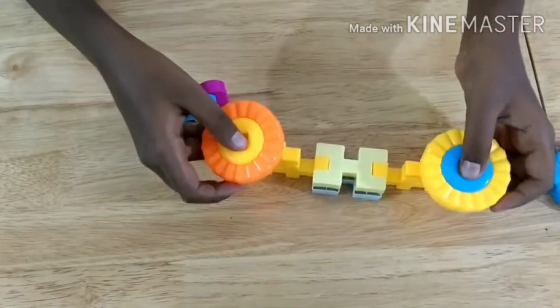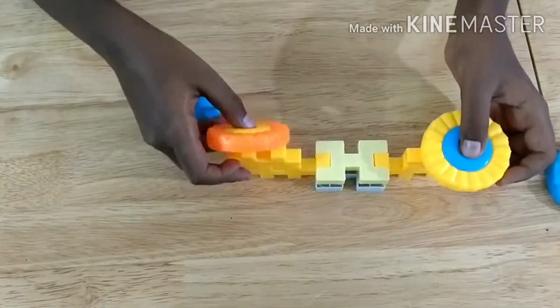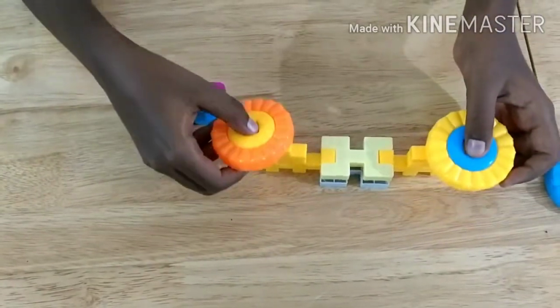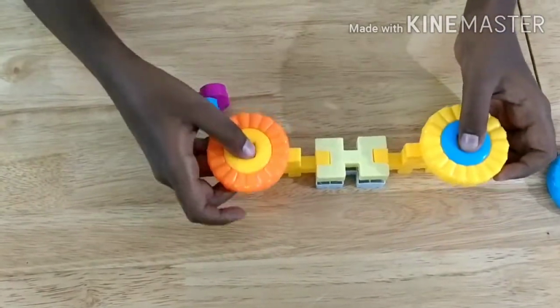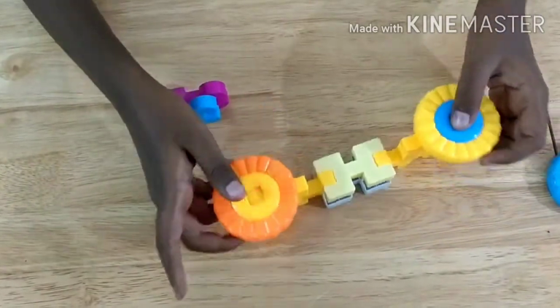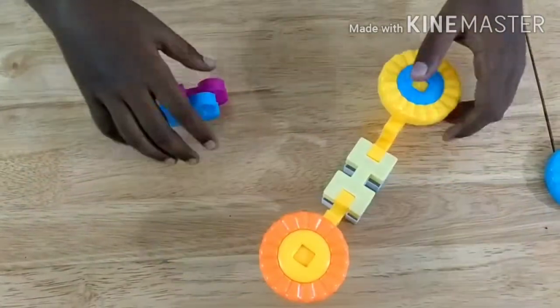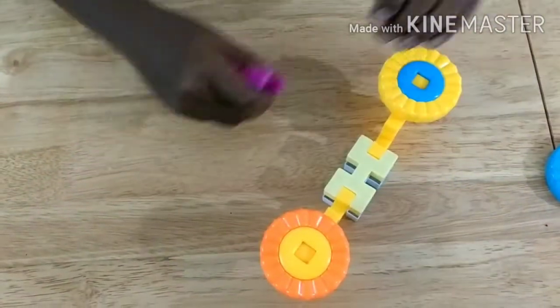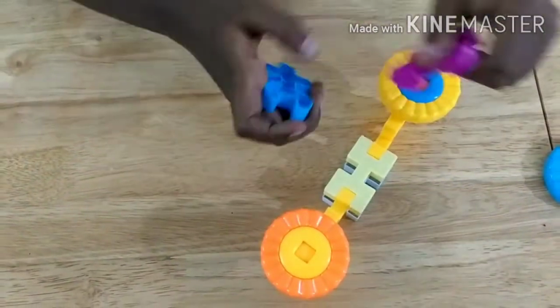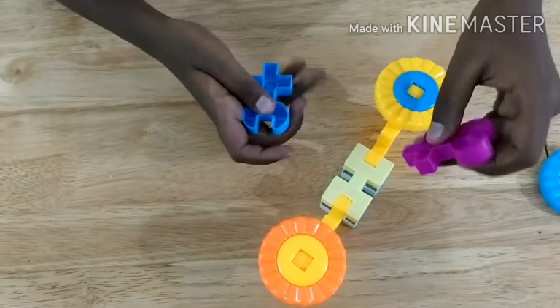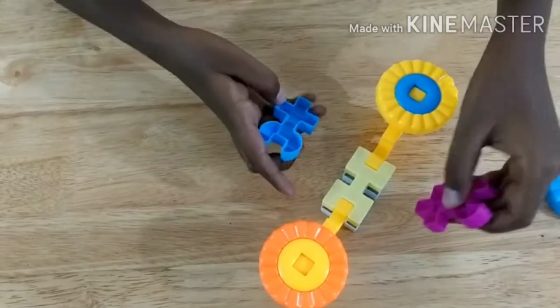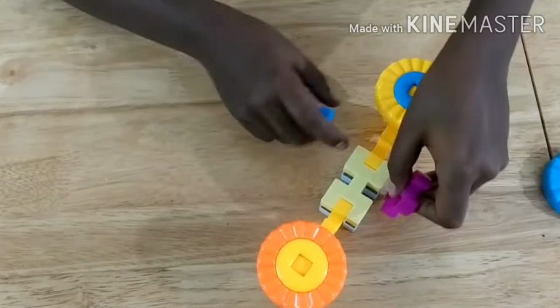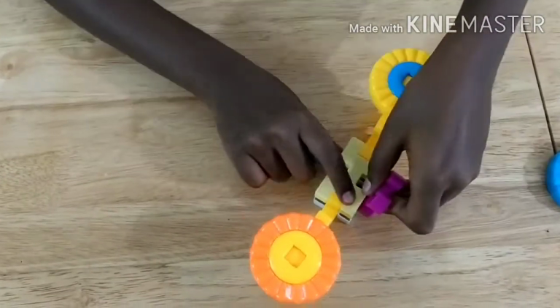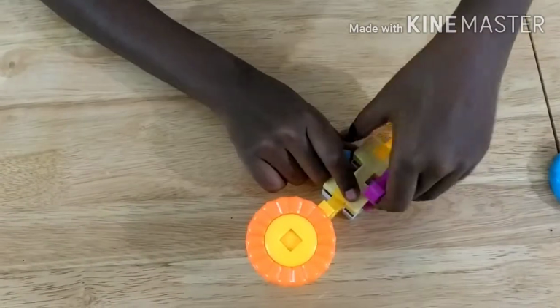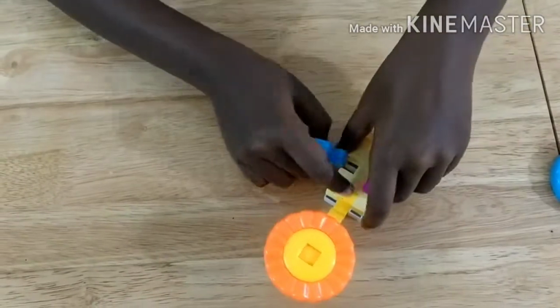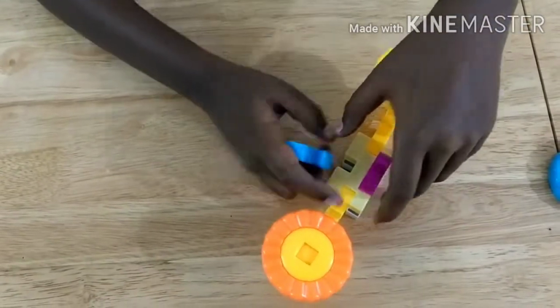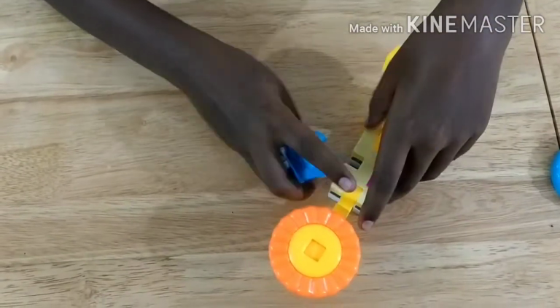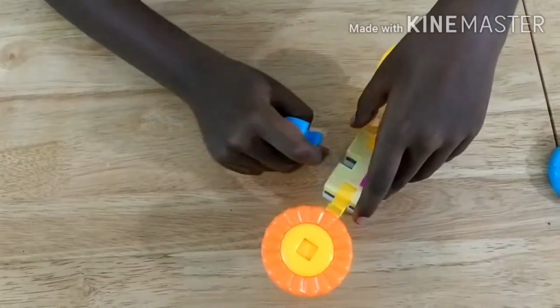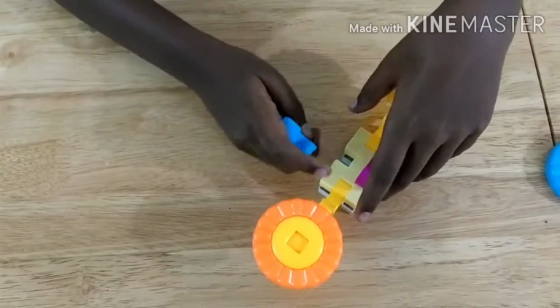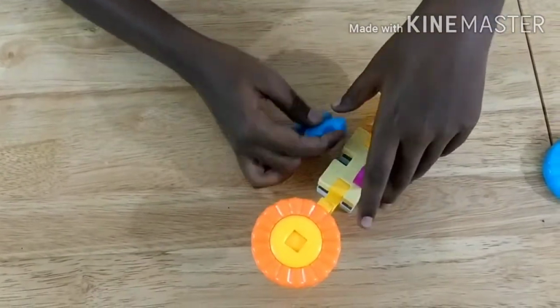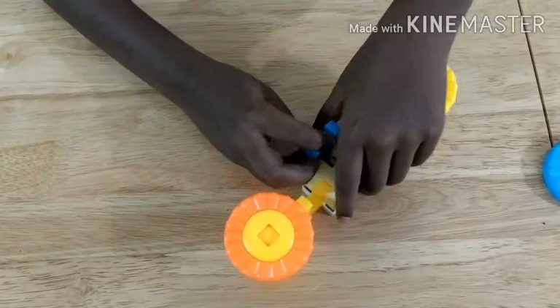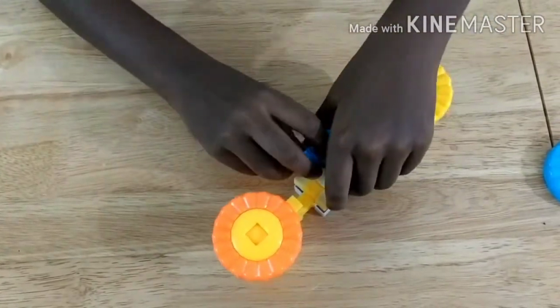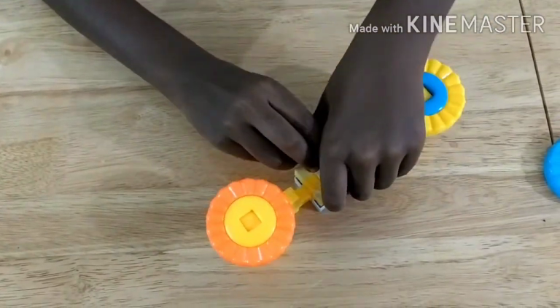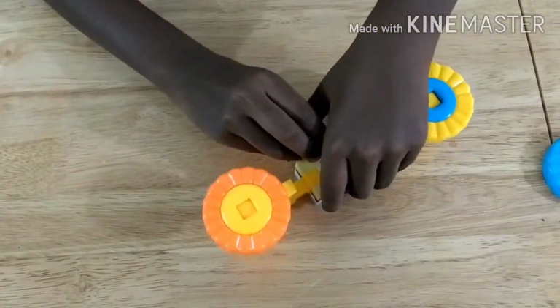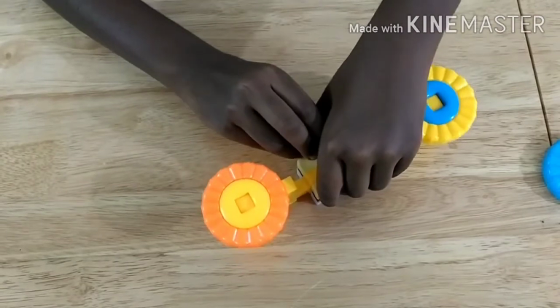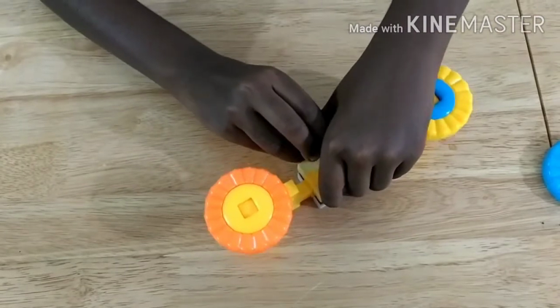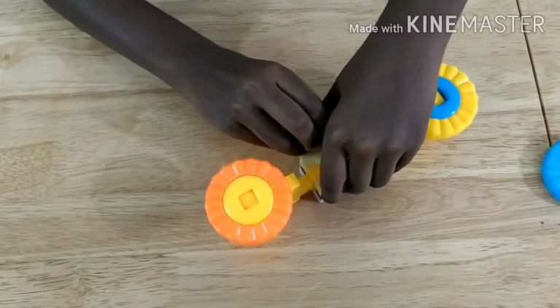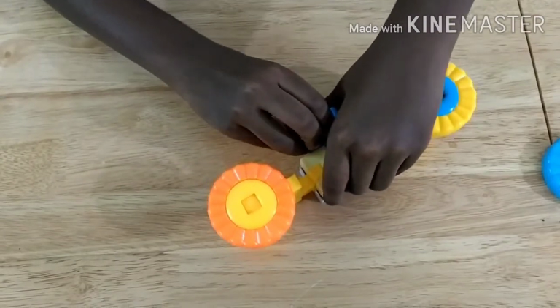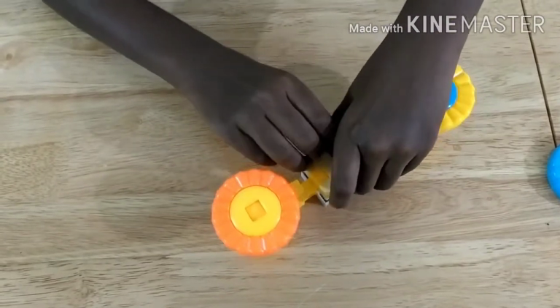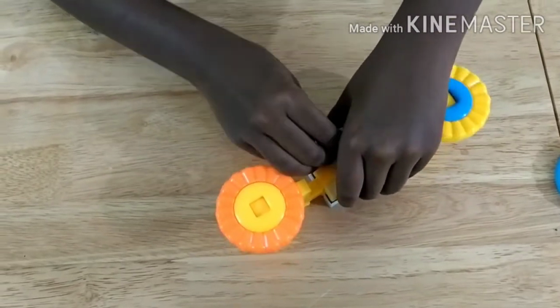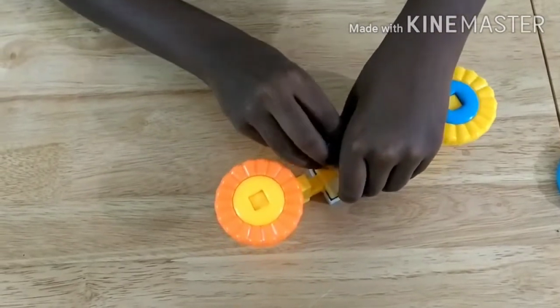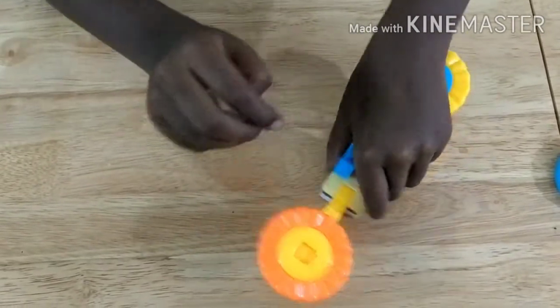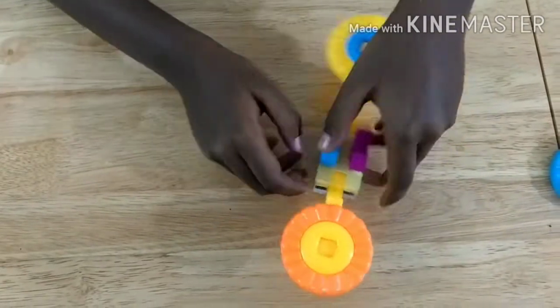Then take two of these wheels and attach them over here. Like that. While attaching that, we attach two of these pieces also over there. Like that.